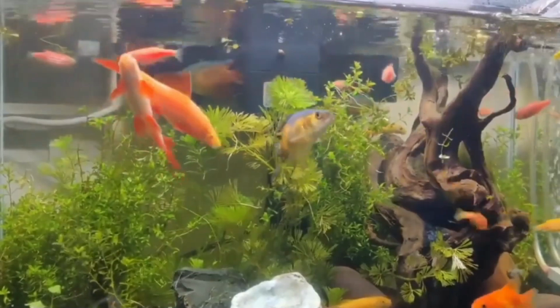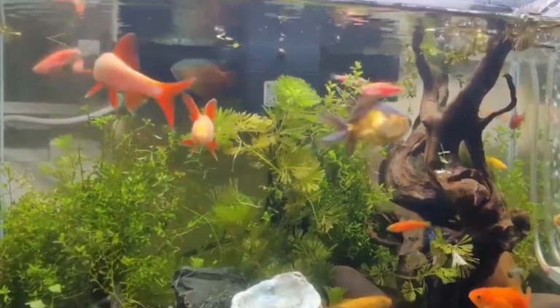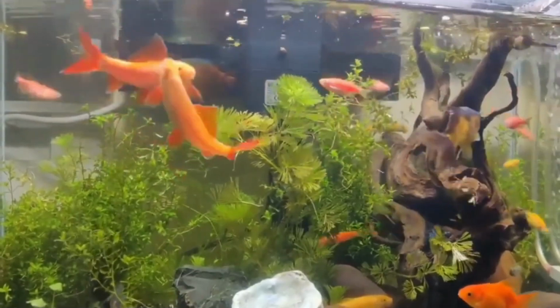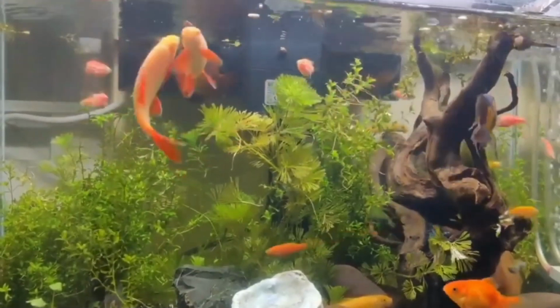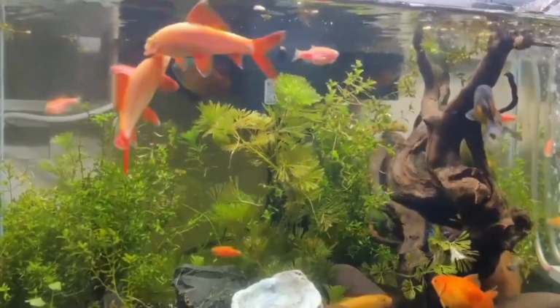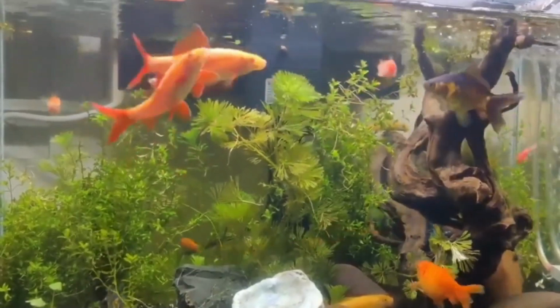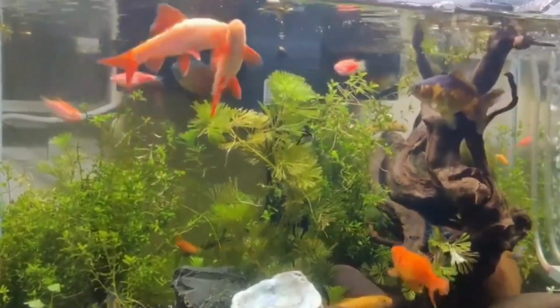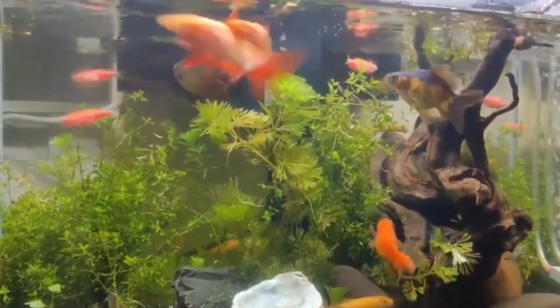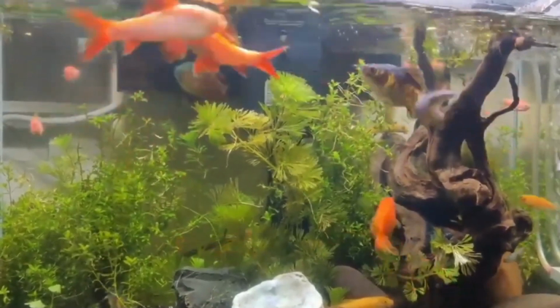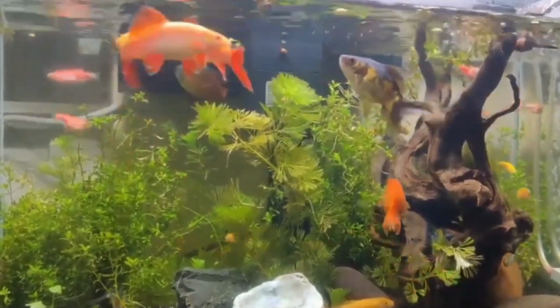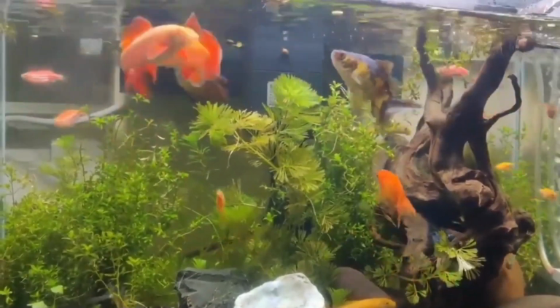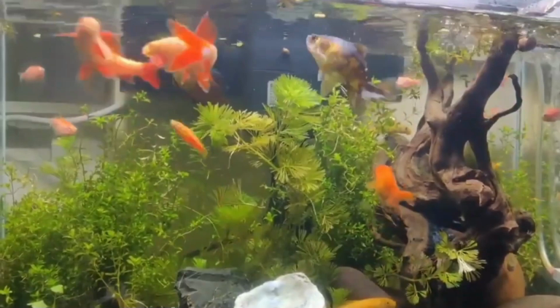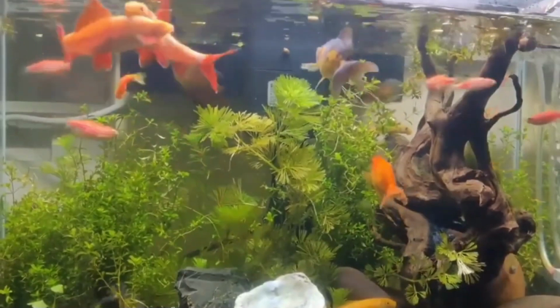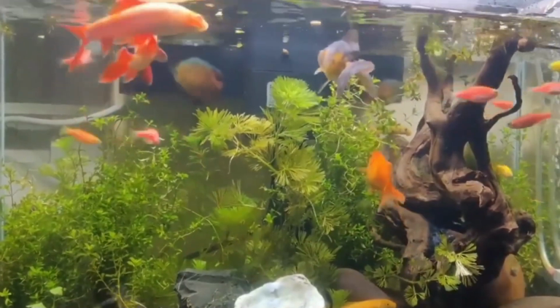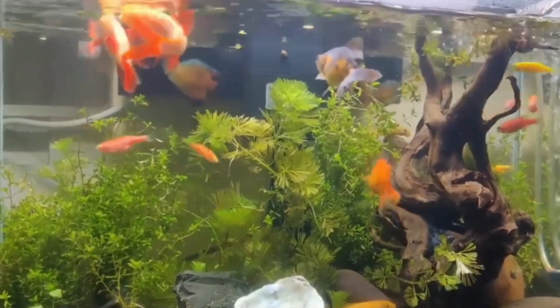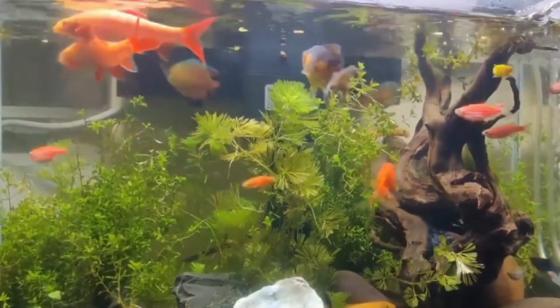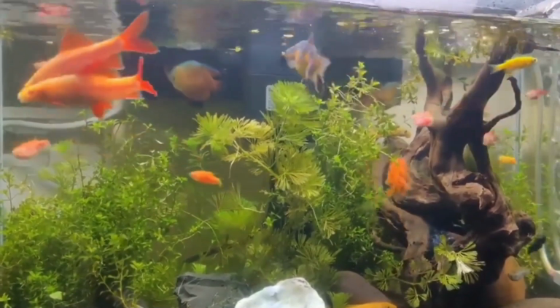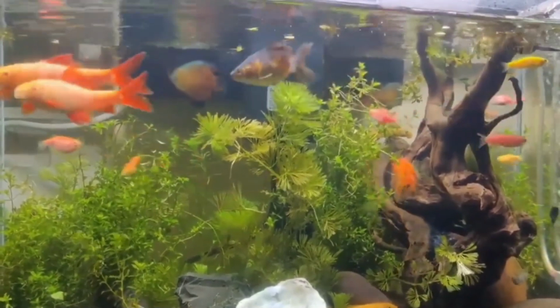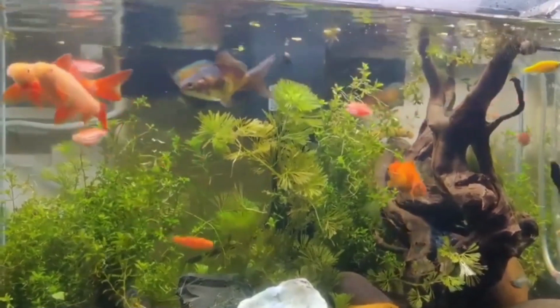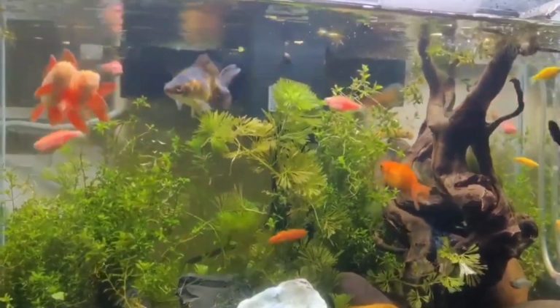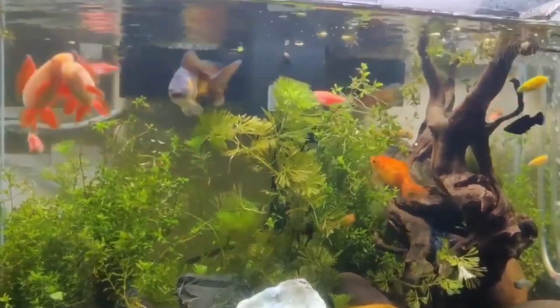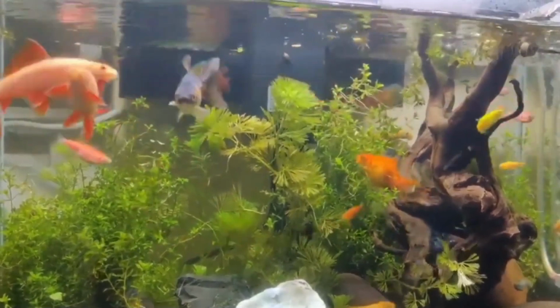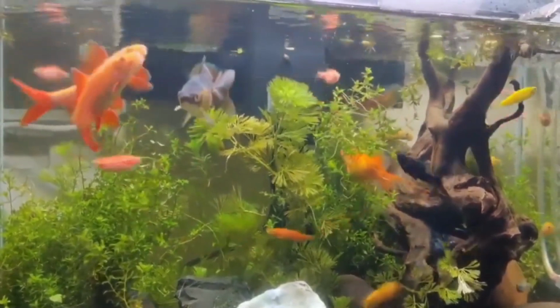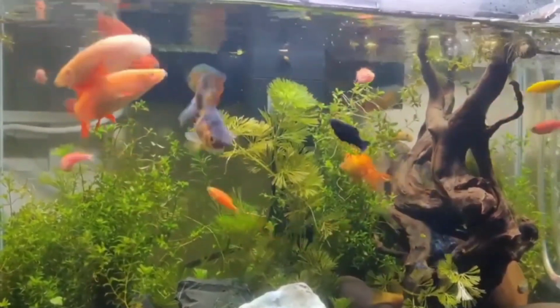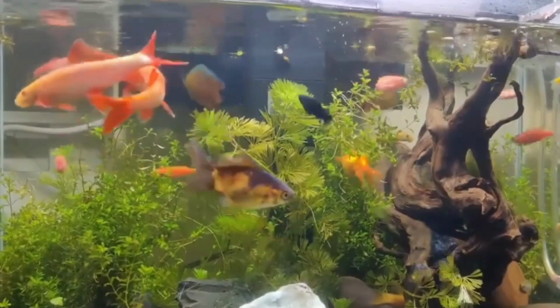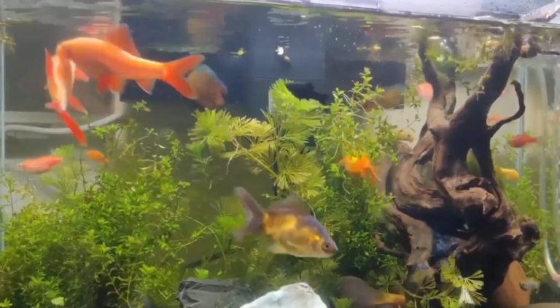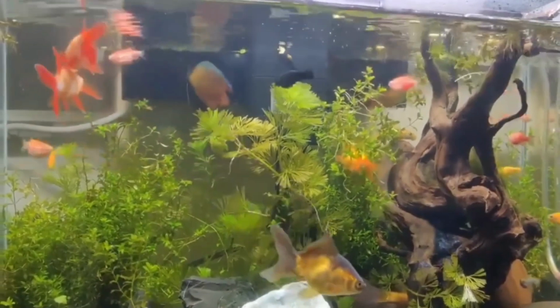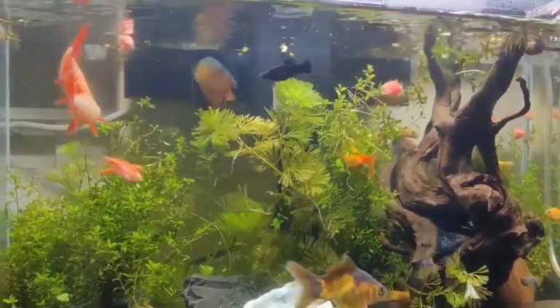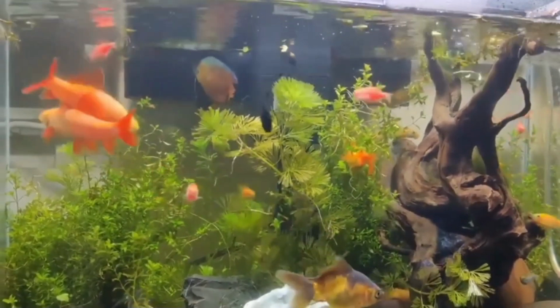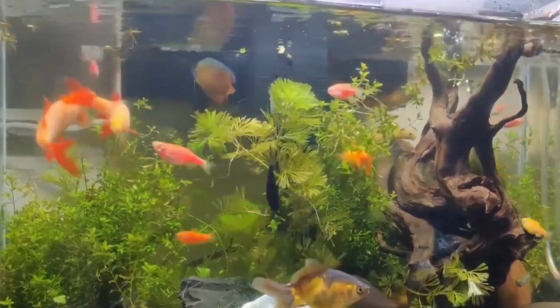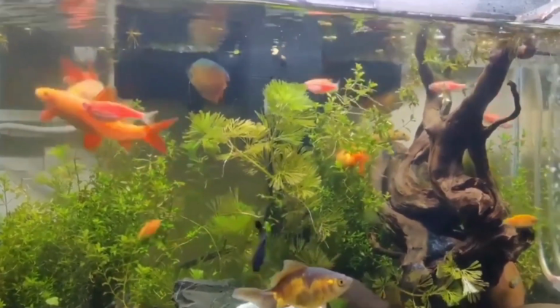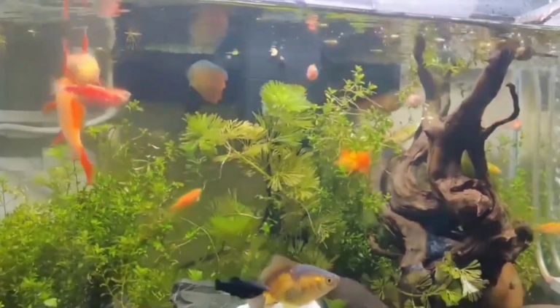Next is separation. As the fry grow, they will exhibit cannibalistic tendencies. It is essential to separate them into different tanks or compartments to prevent aggression and improve their chances of survival.